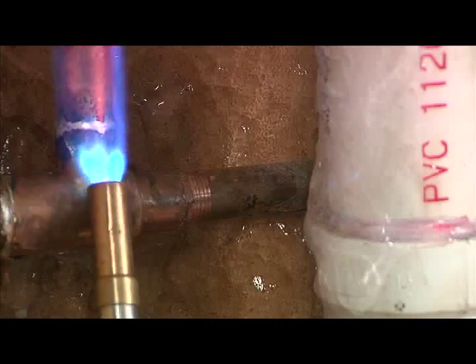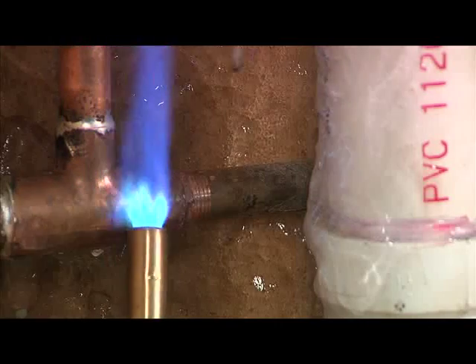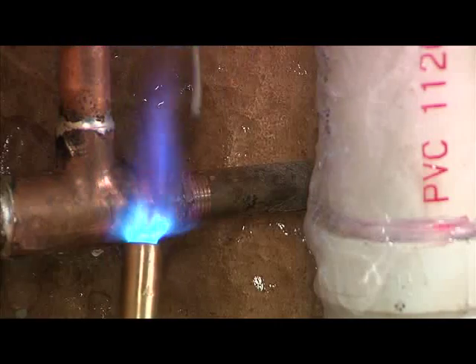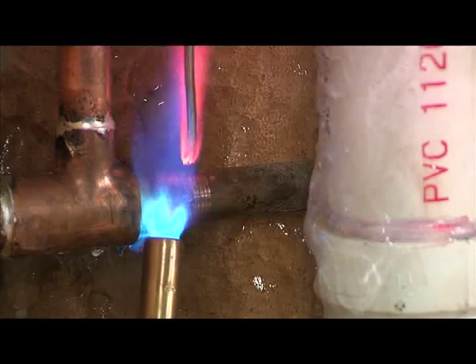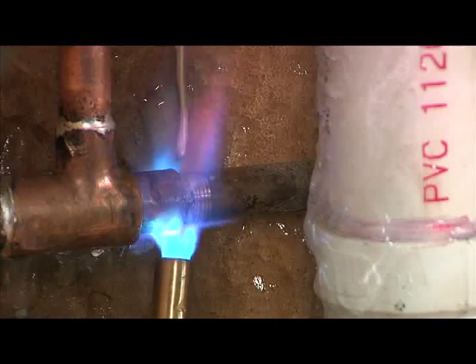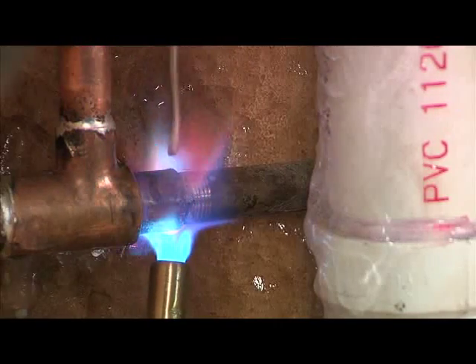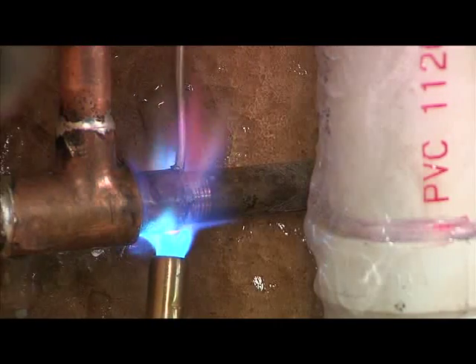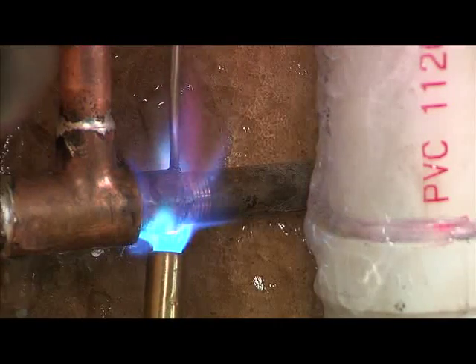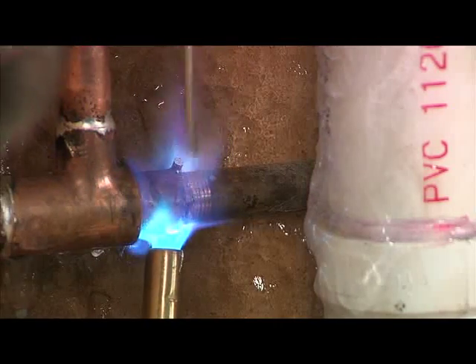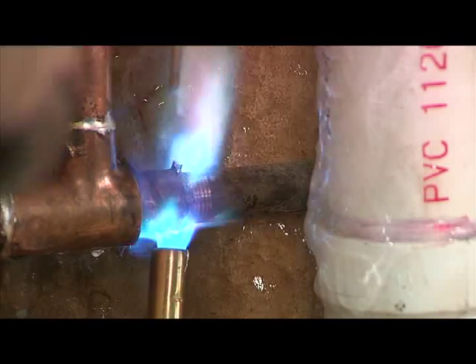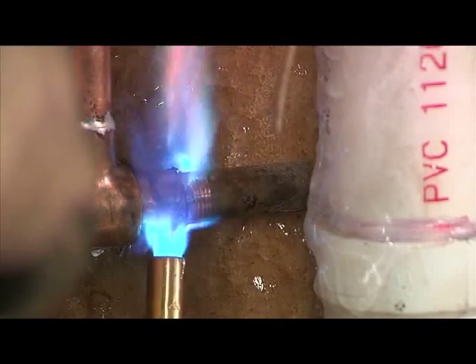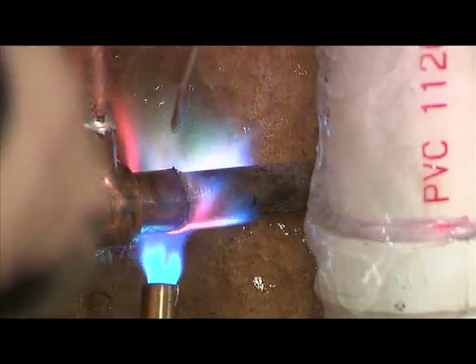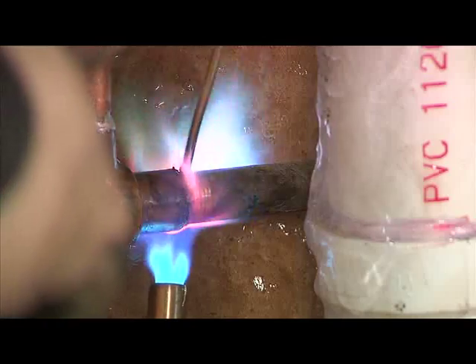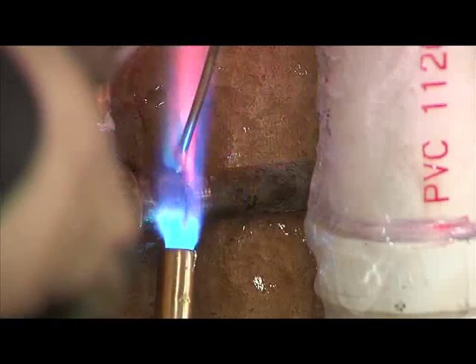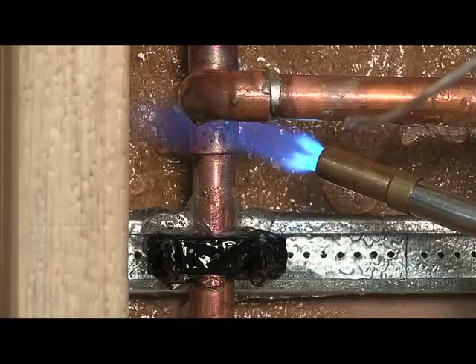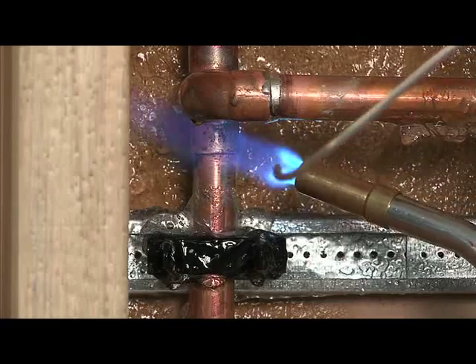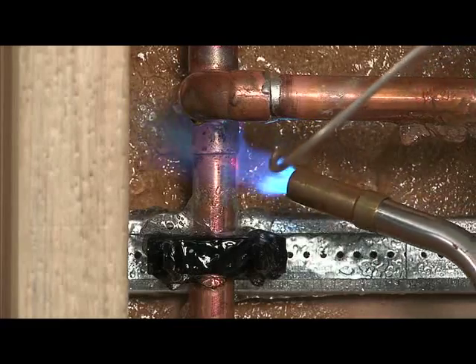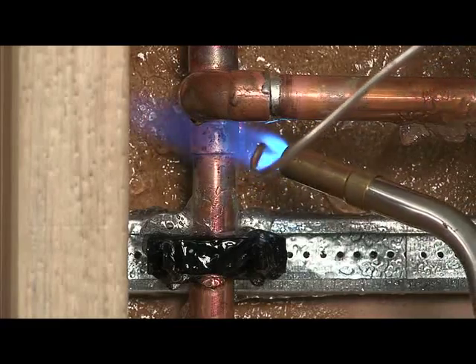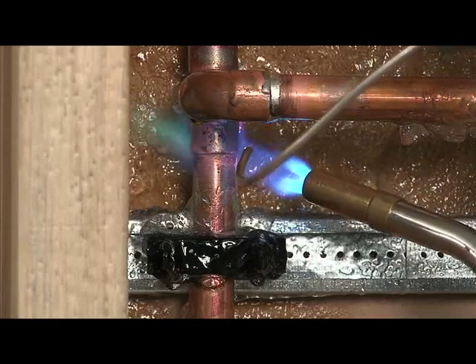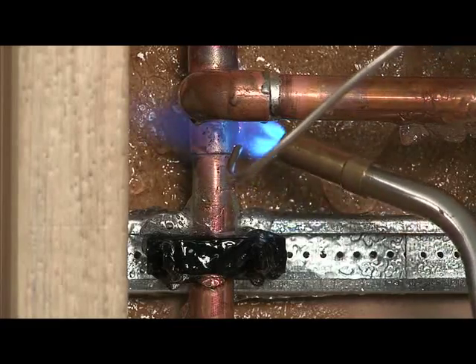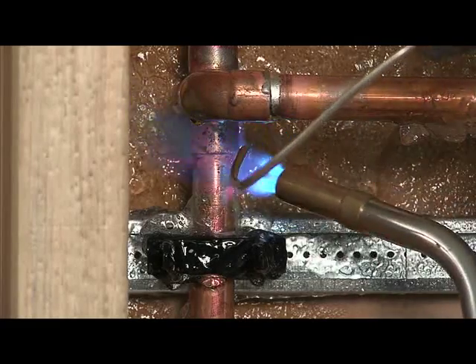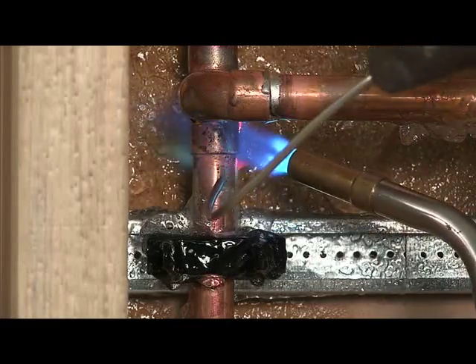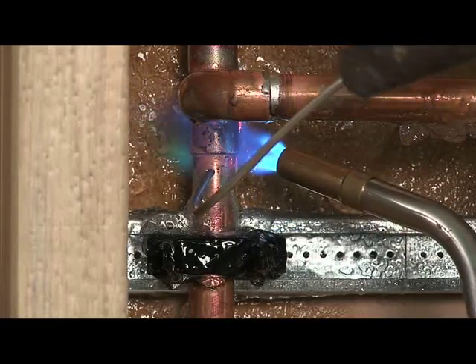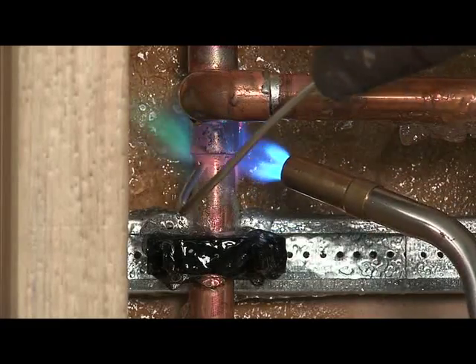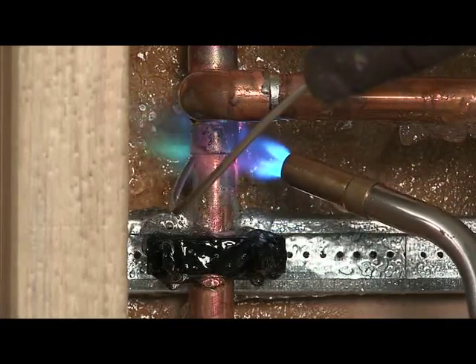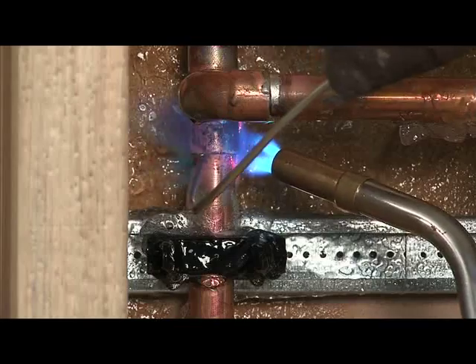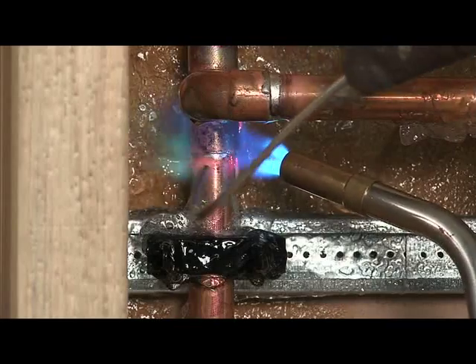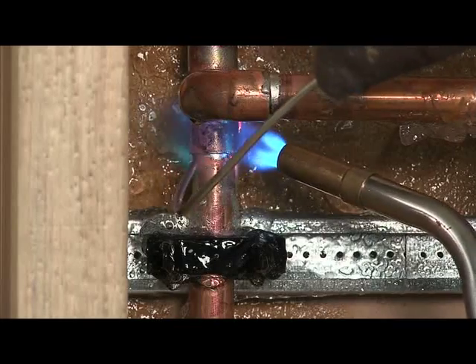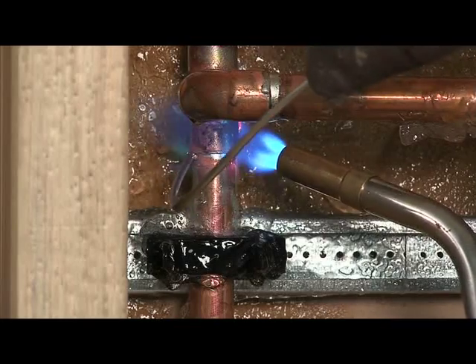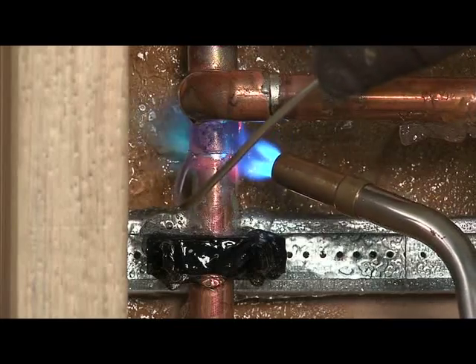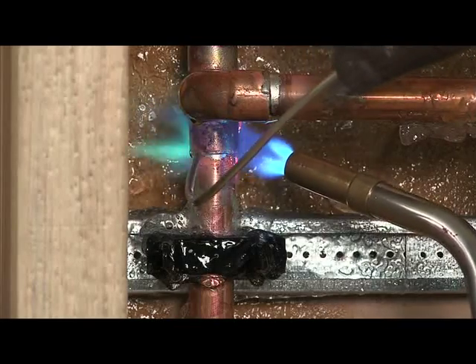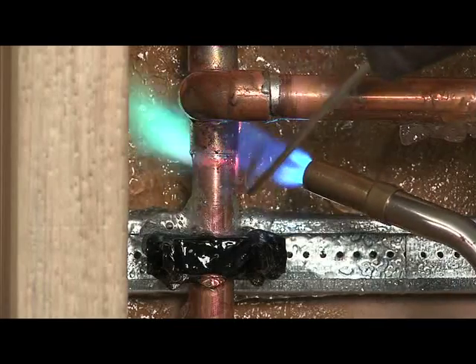CoolGel protects the plastic piping from damage due to excessive heat transfer. When the temperature increases, the gel begins to evaporate as the flame is applied, protecting the surrounding surfaces.